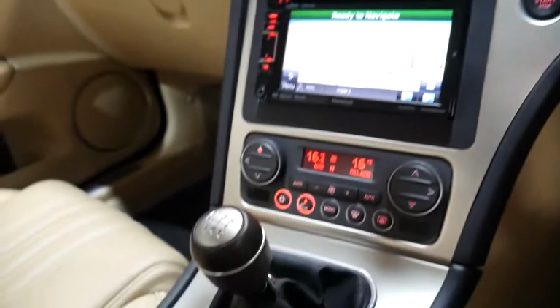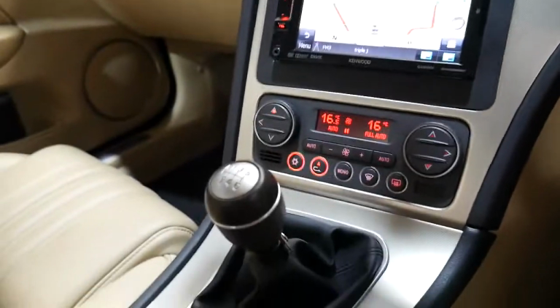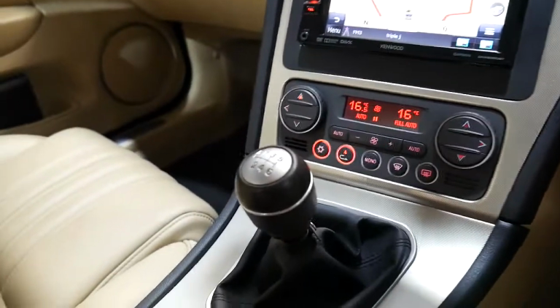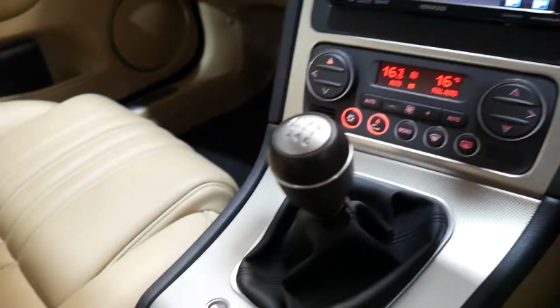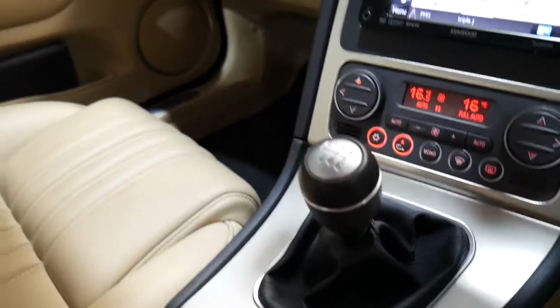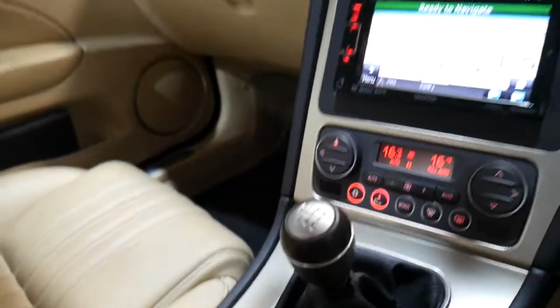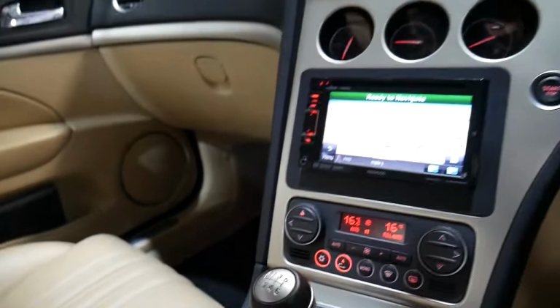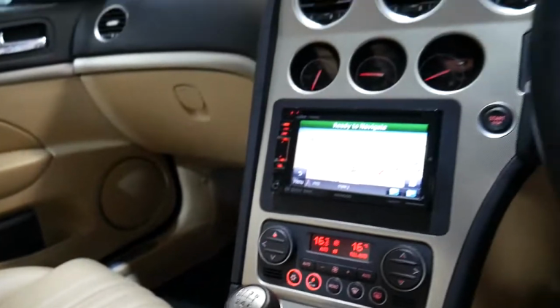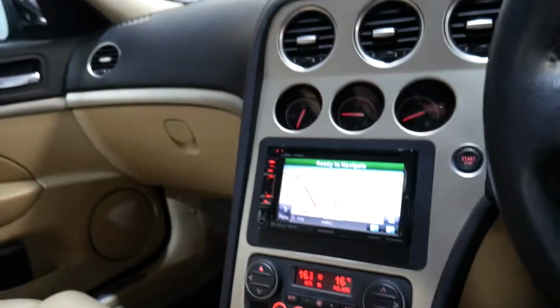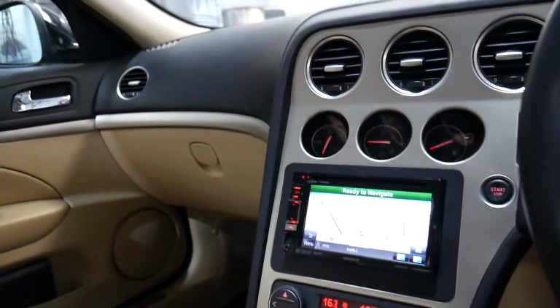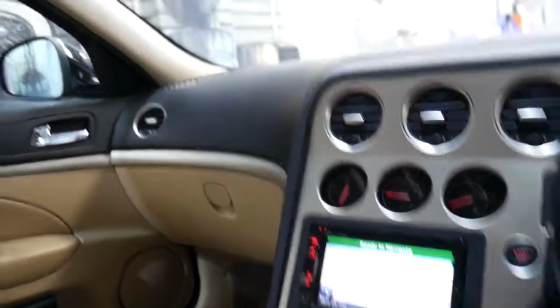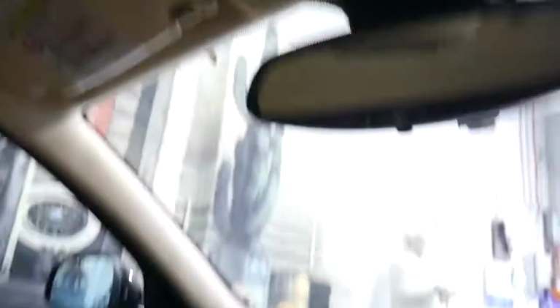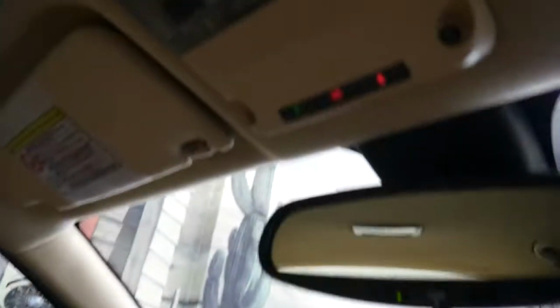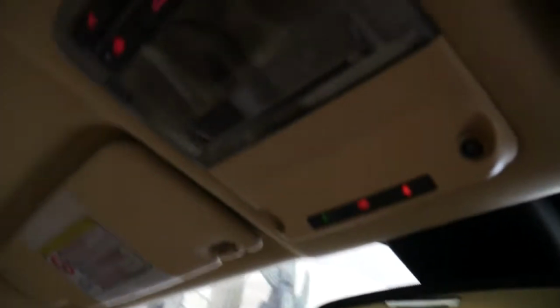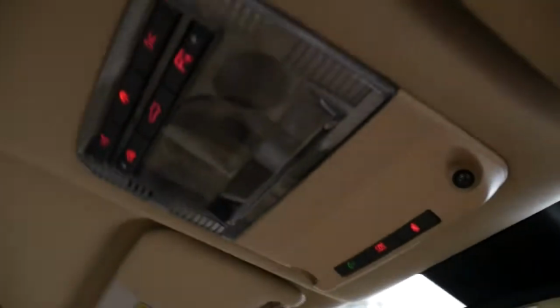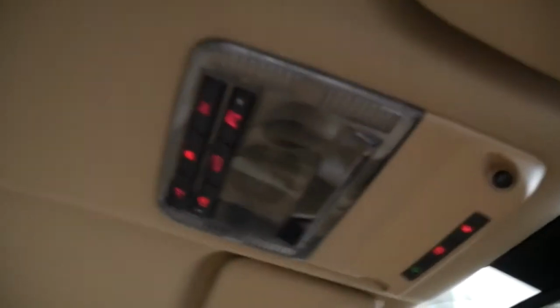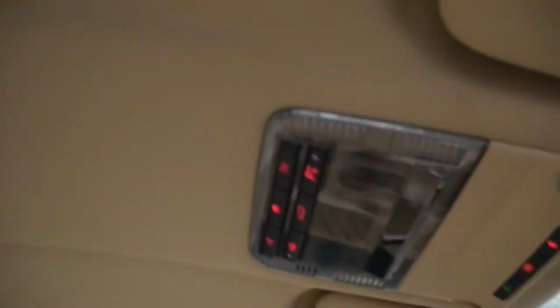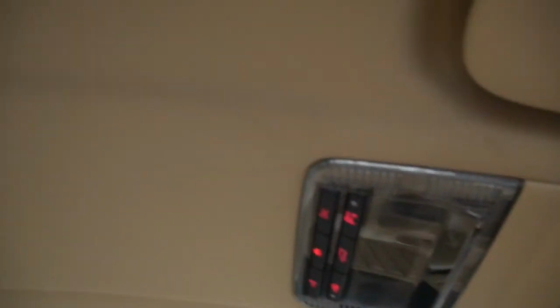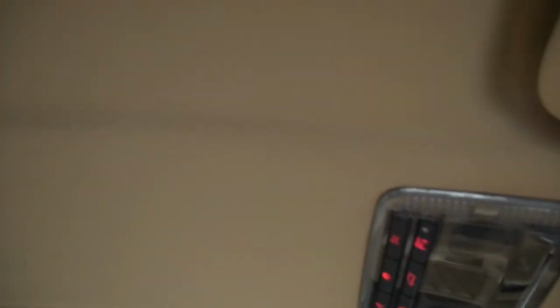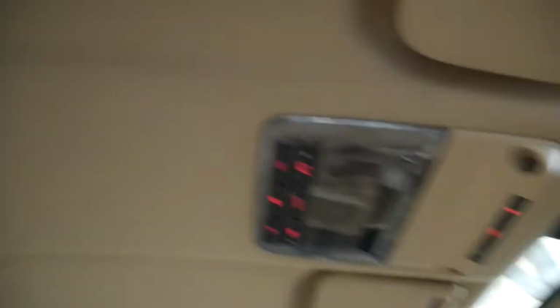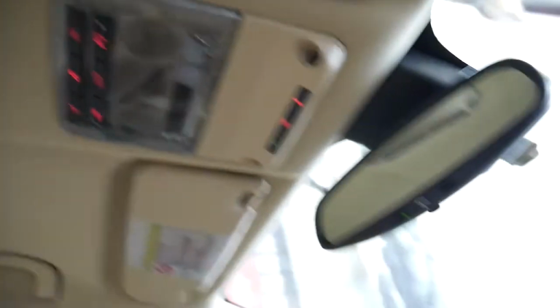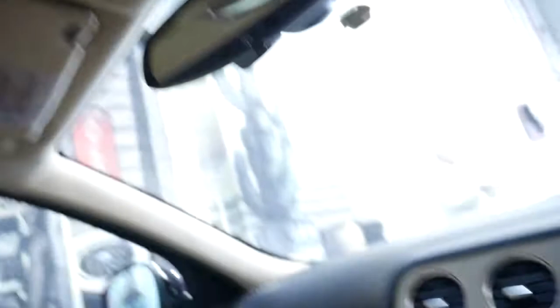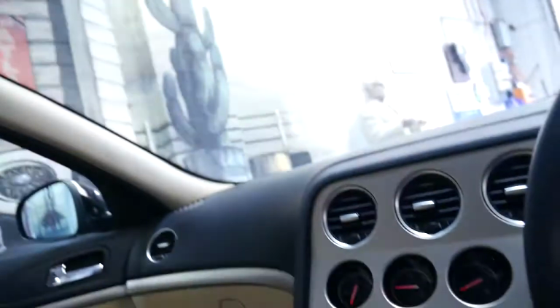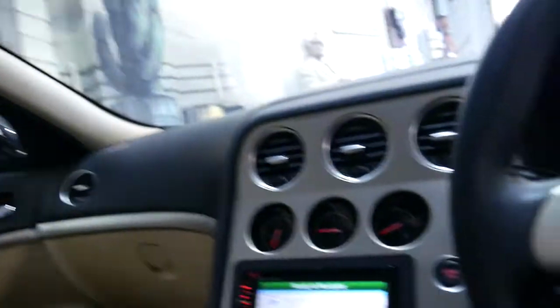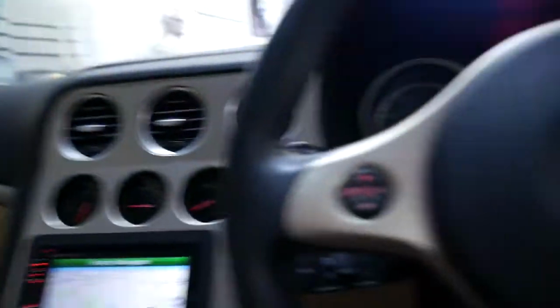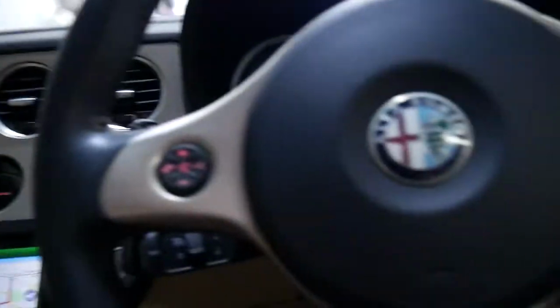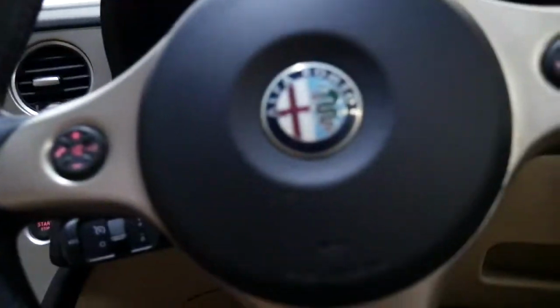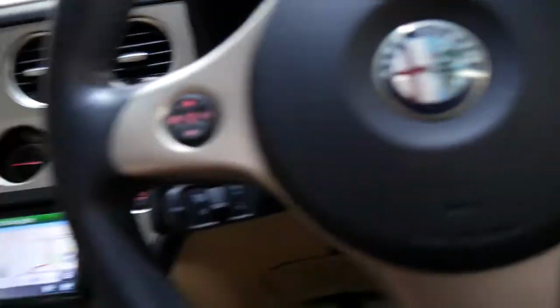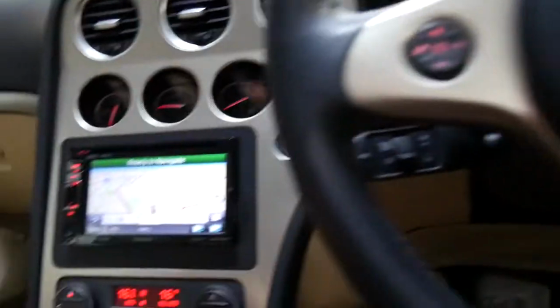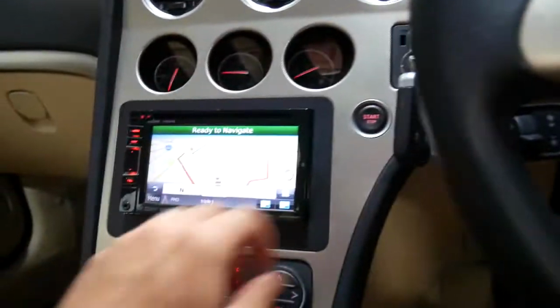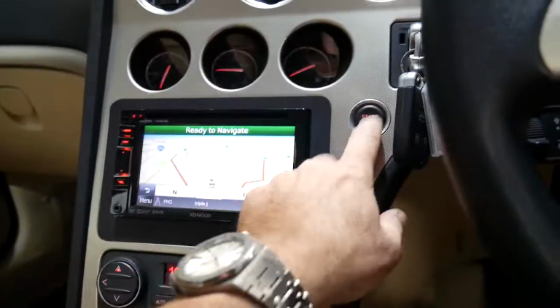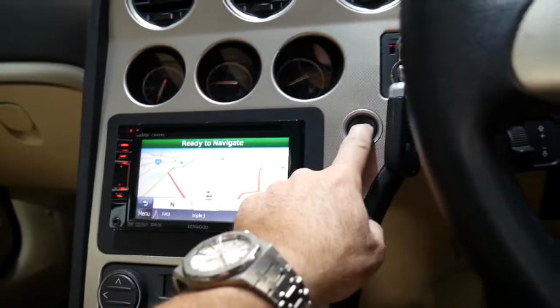It drives nicely — six-speed manual, six-cylinder. The hood lining is in great condition. It's an '06 black with 70,000 kilometres.